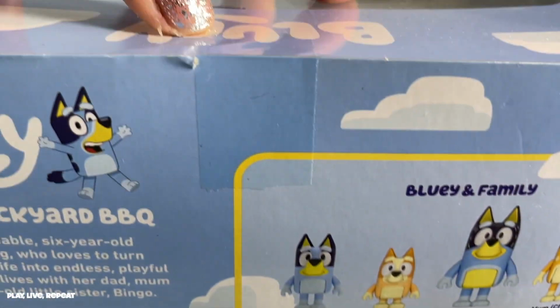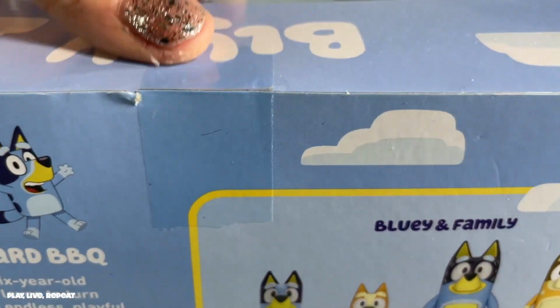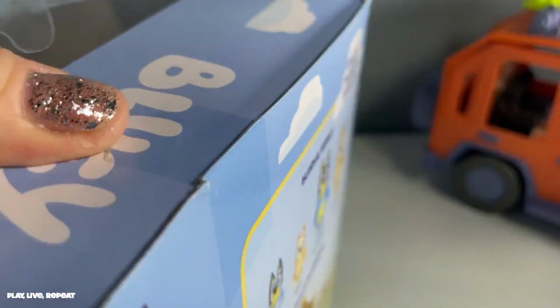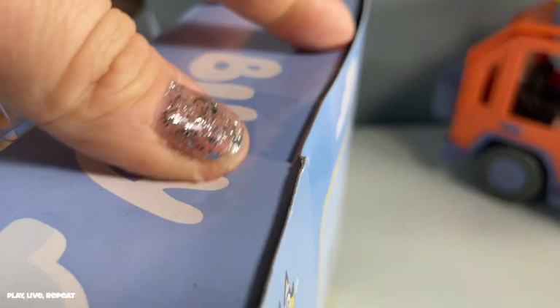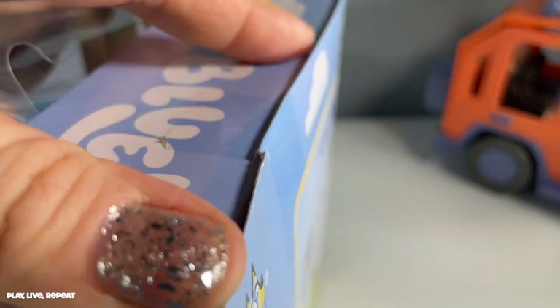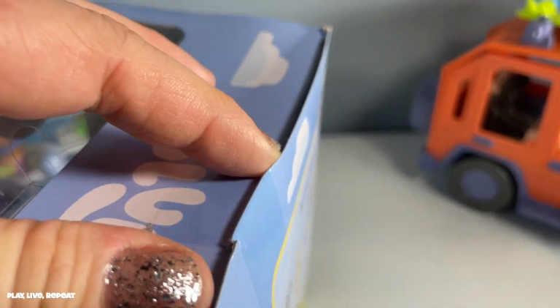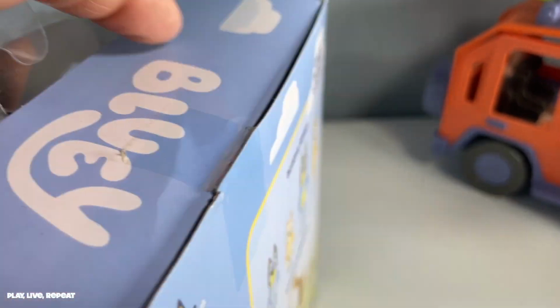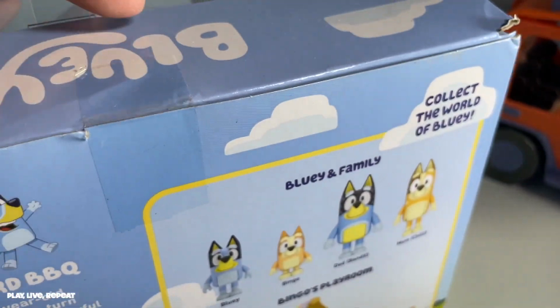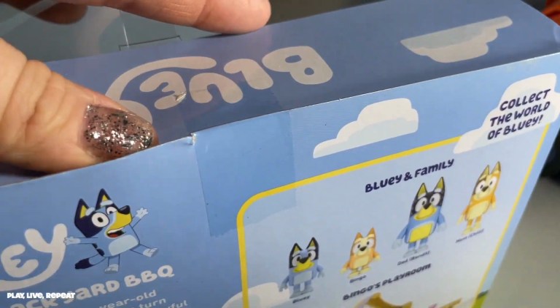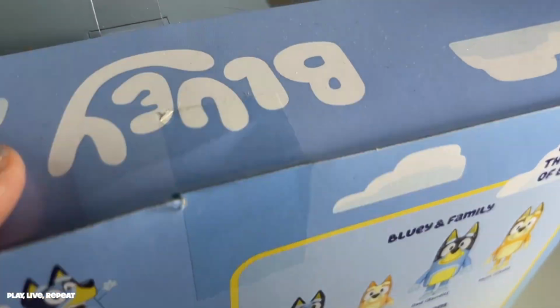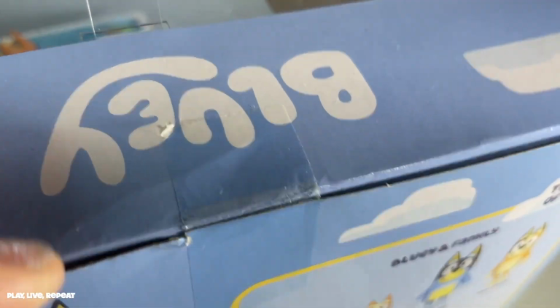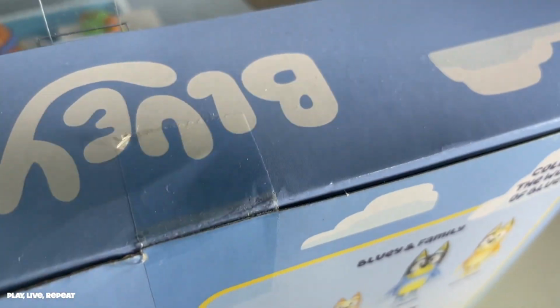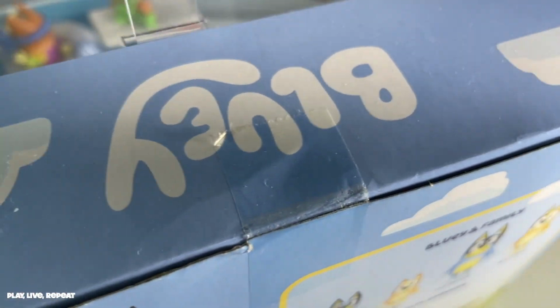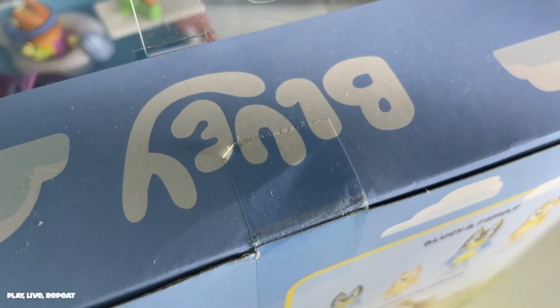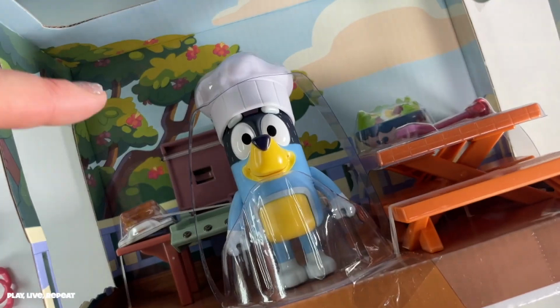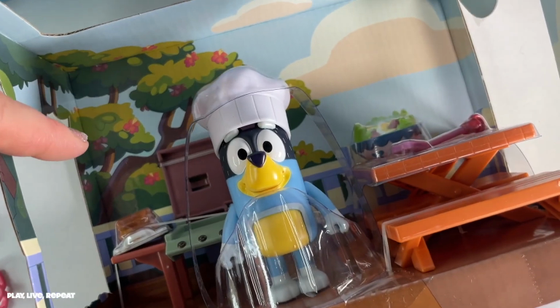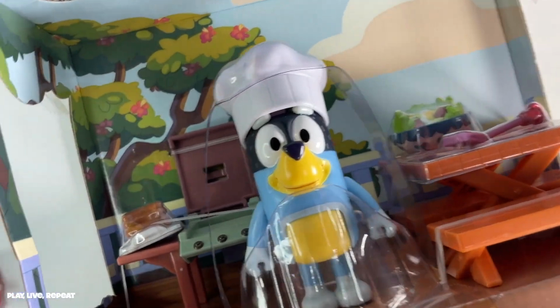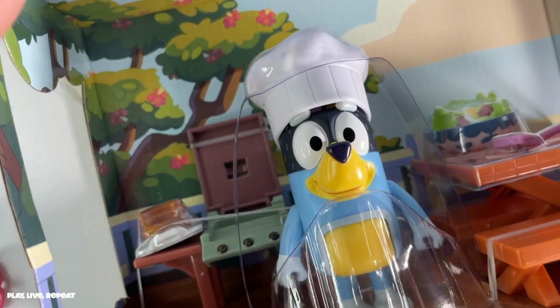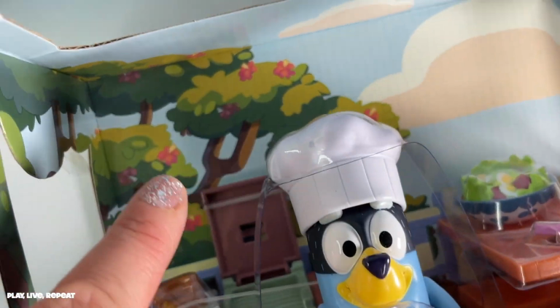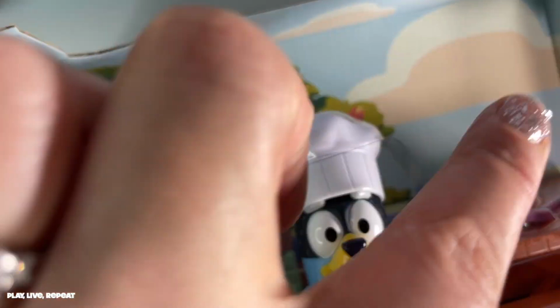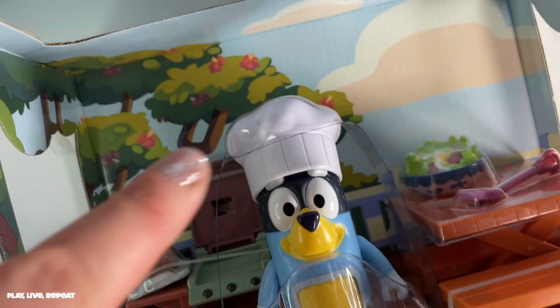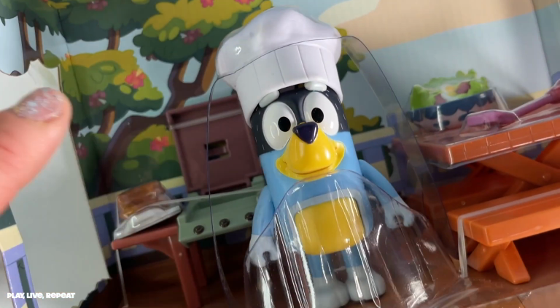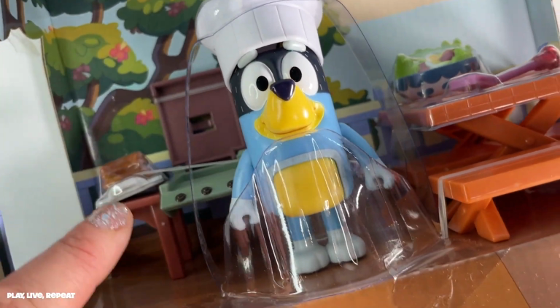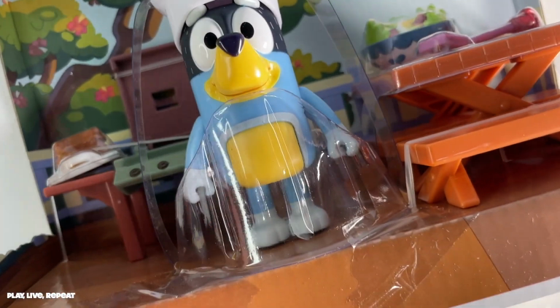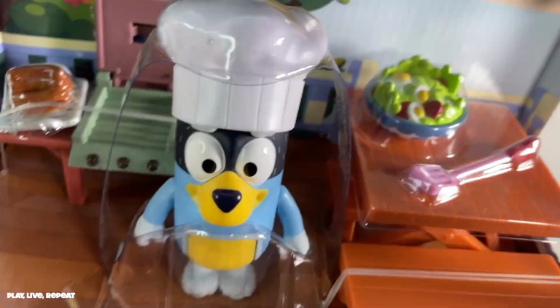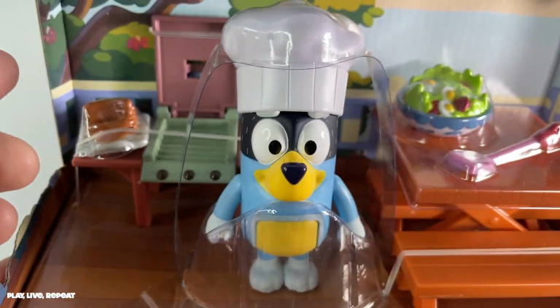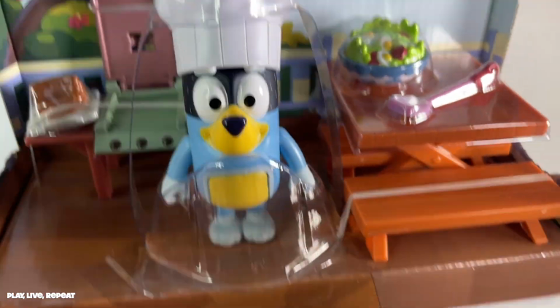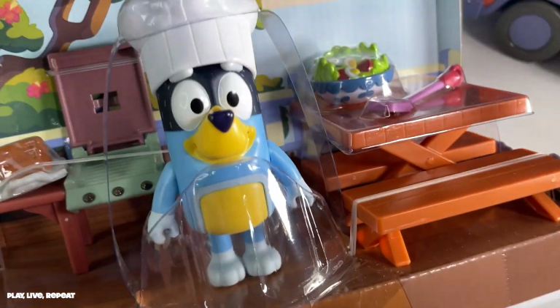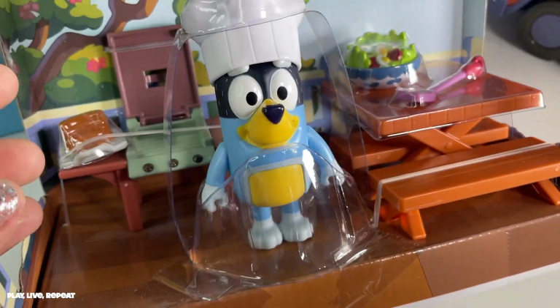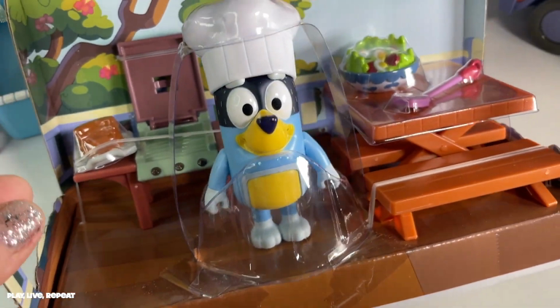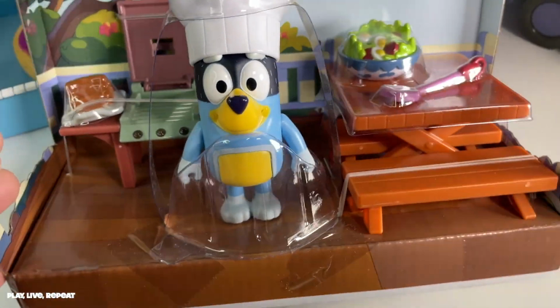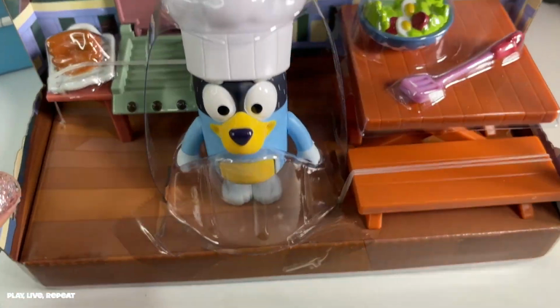Don't forget to like this video if you haven't already, and if you're new to my channel, please don't forget to subscribe. Let's get it unboxed. I love keeping these box backgrounds — you can see the background of Bluey's family's home. Try to keep them because these little dioramas are great for pretend play or even for crafts.